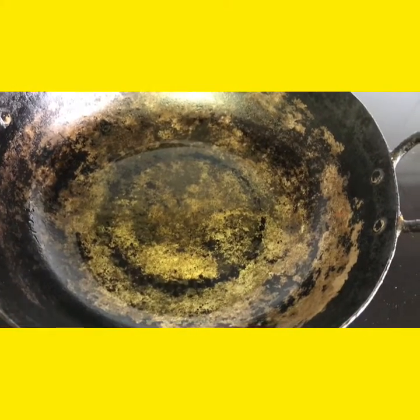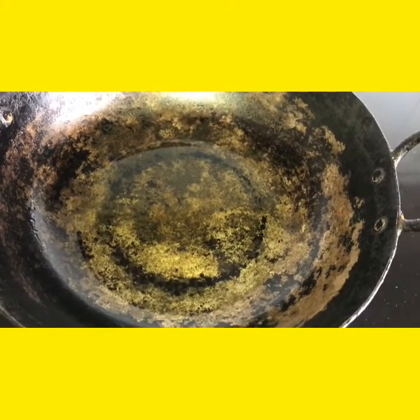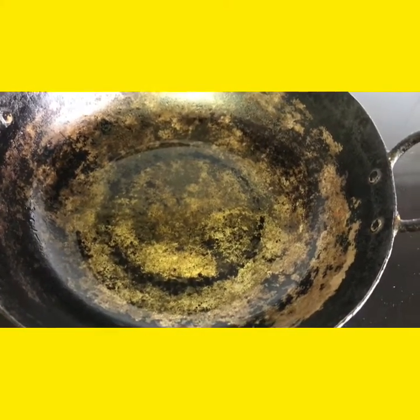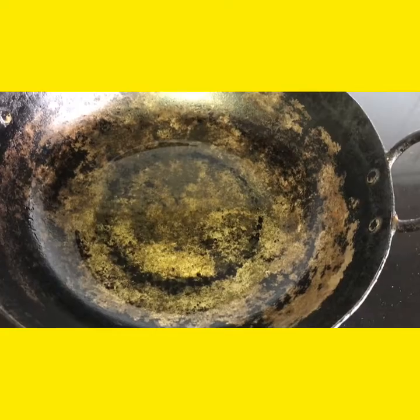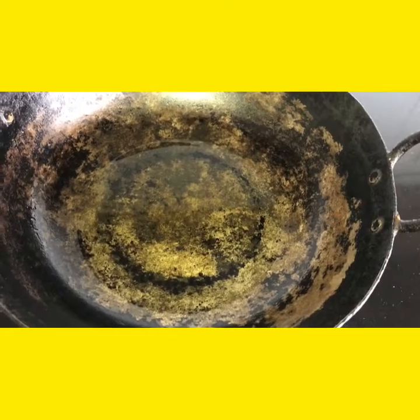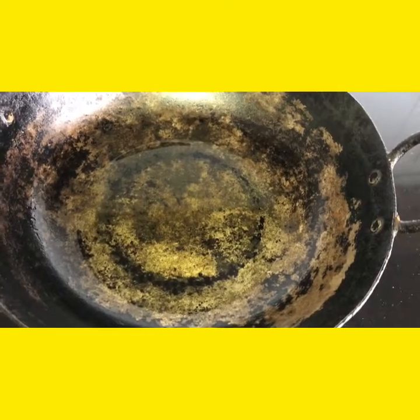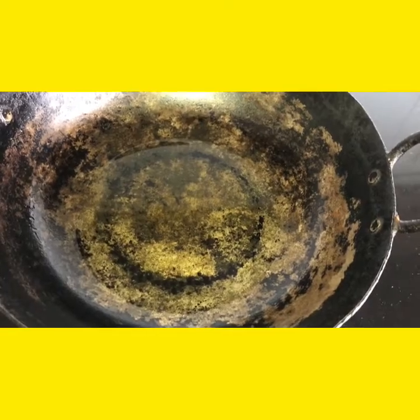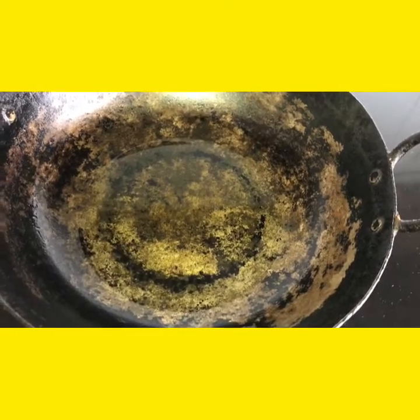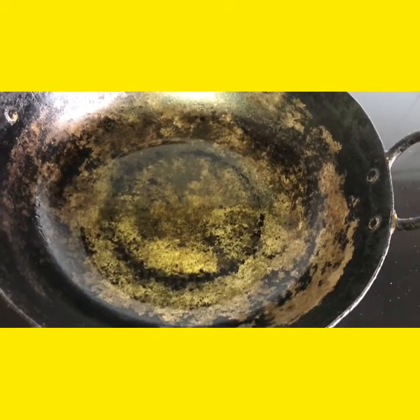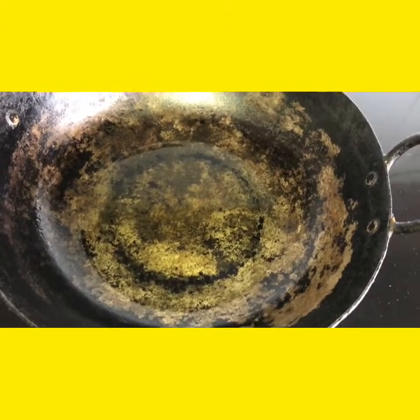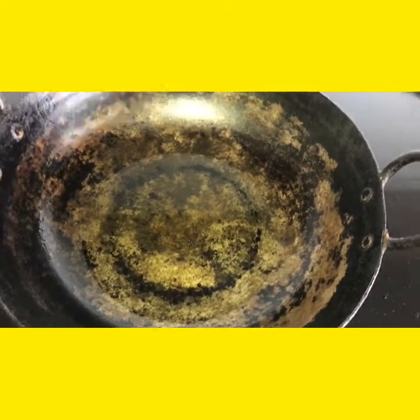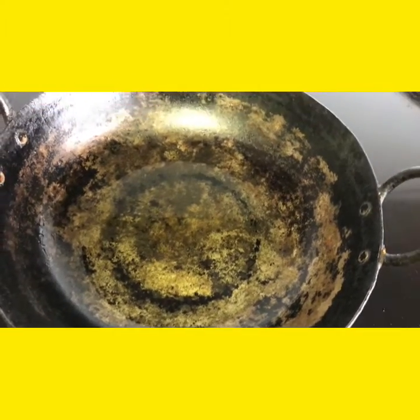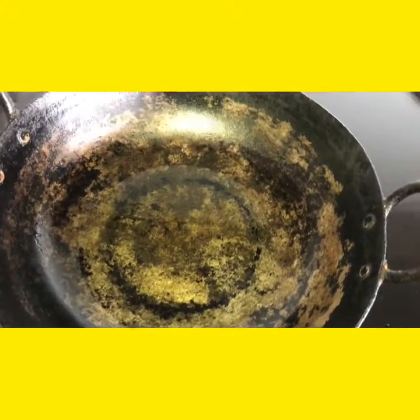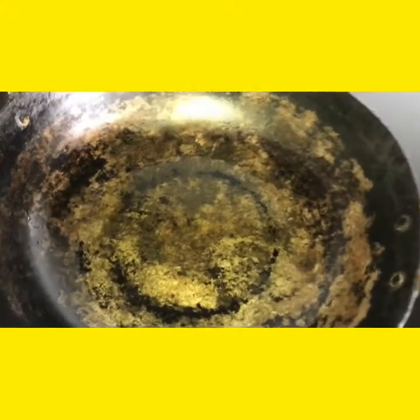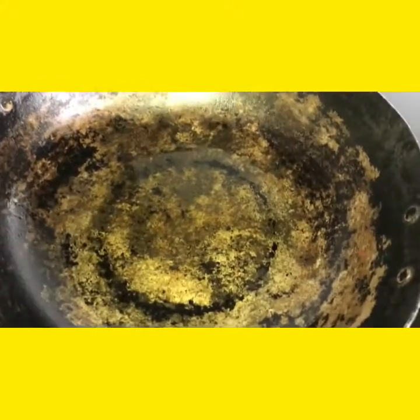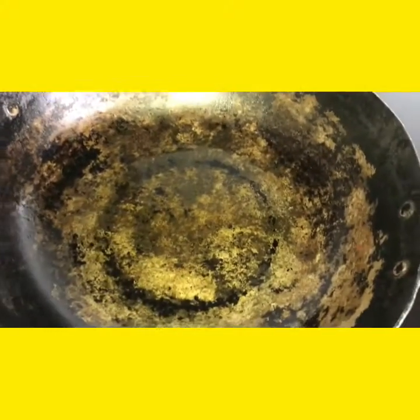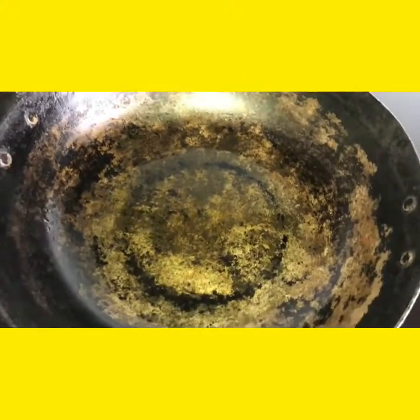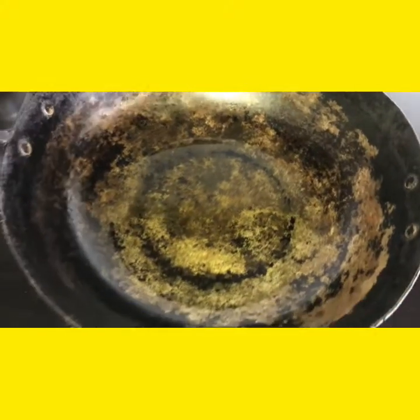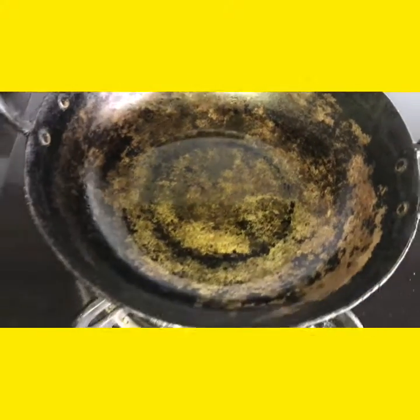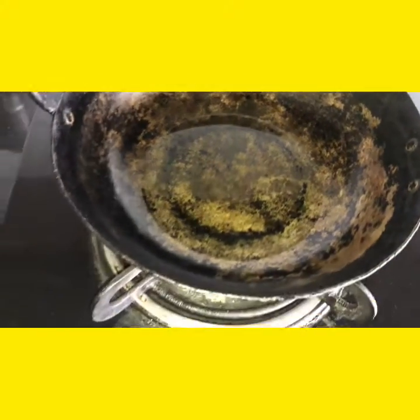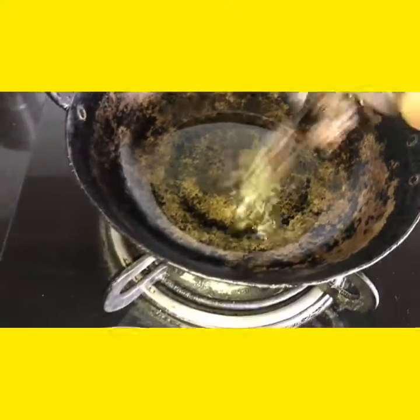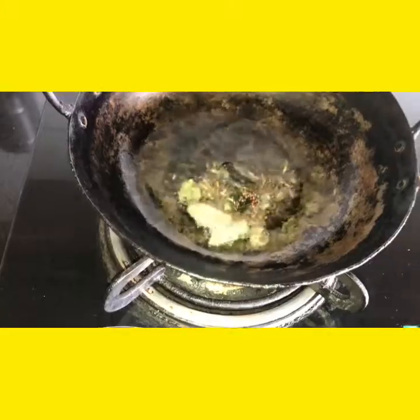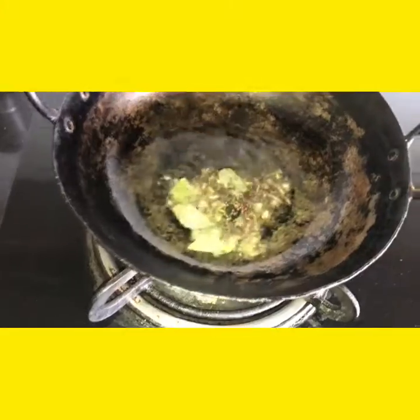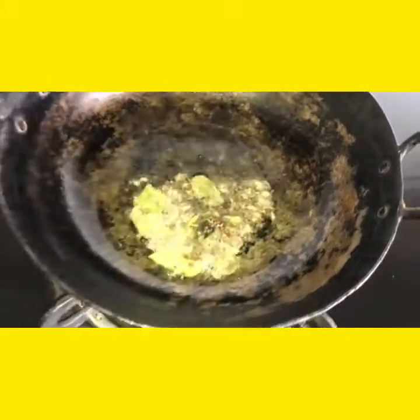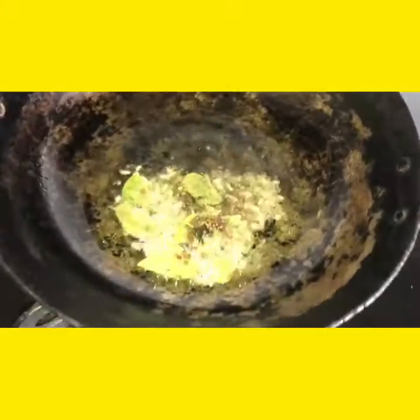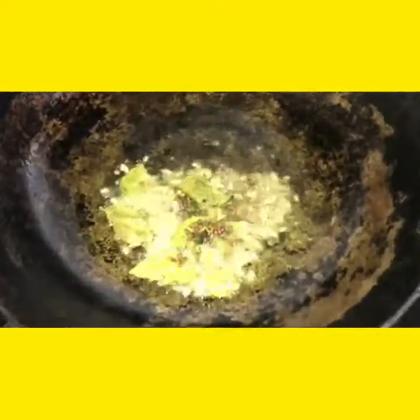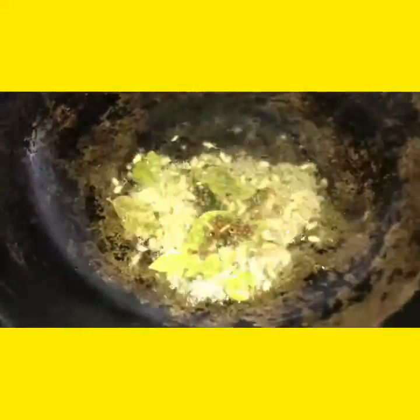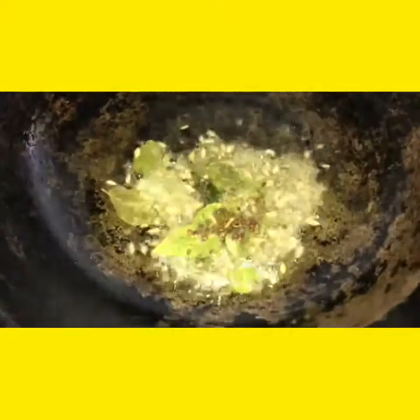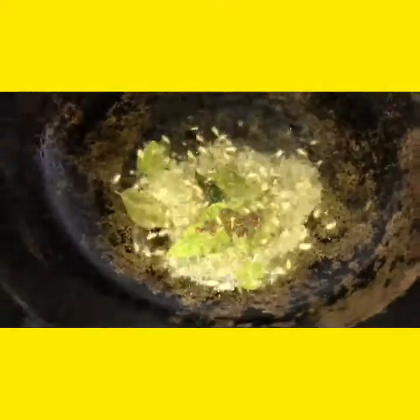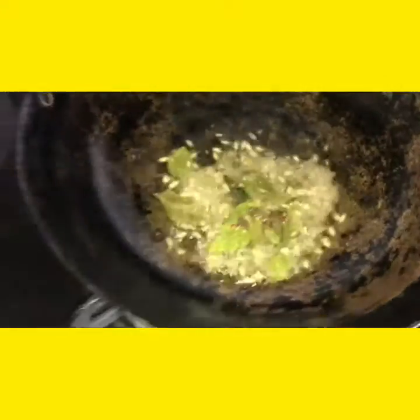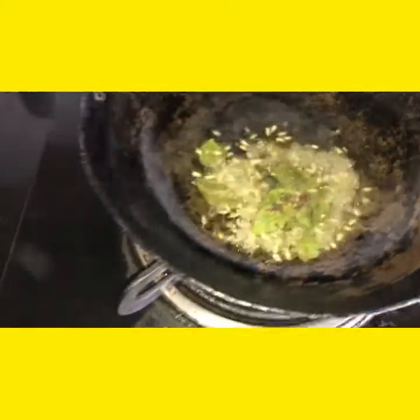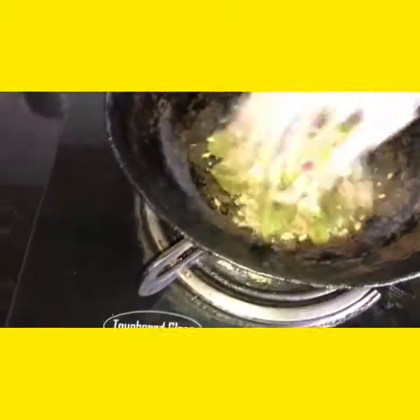I added 1 tablespoon of oil in the small kadai. The oil is heated up, now I am adding the tadka items. Onion pieces.